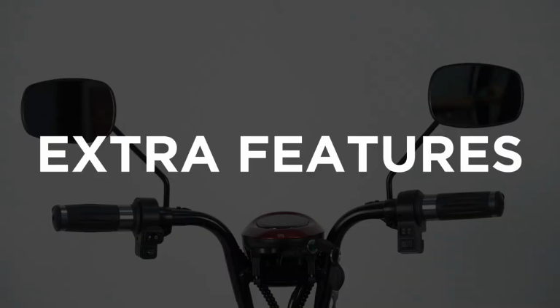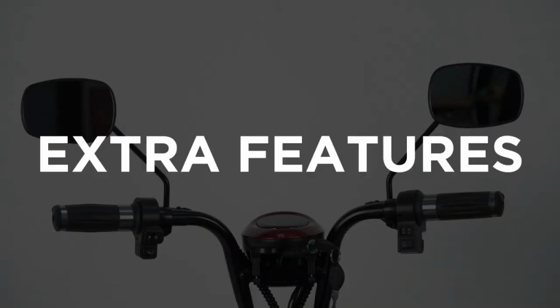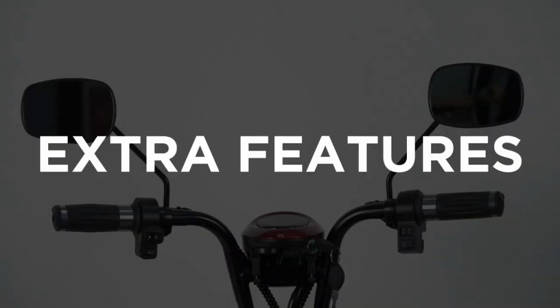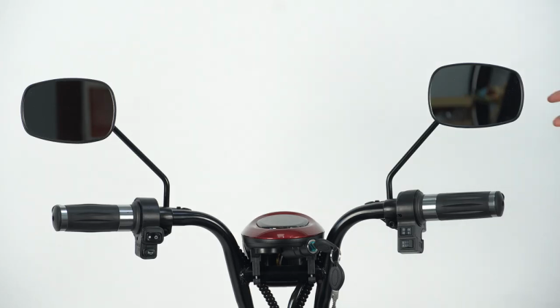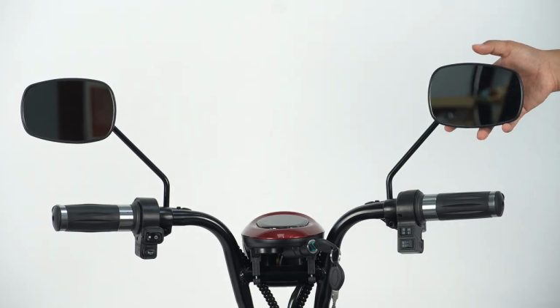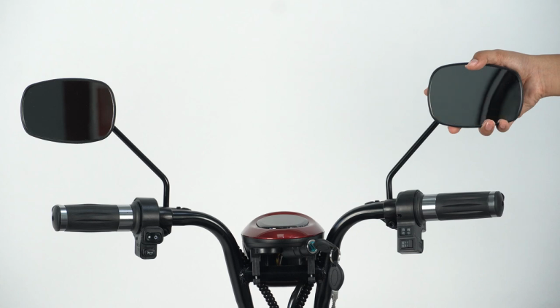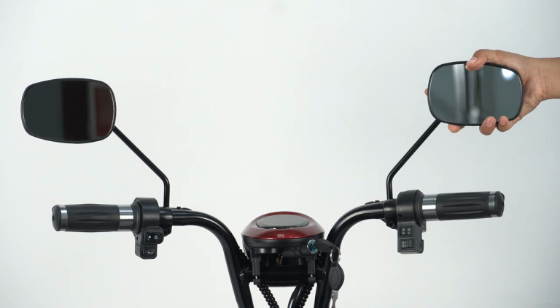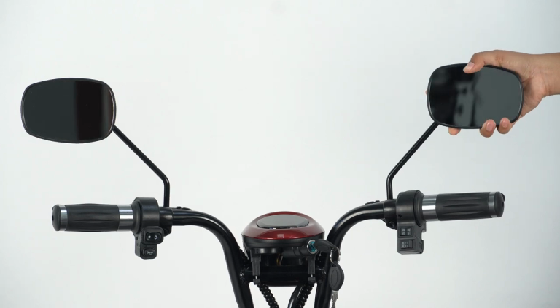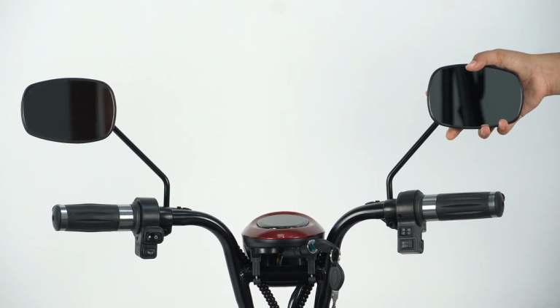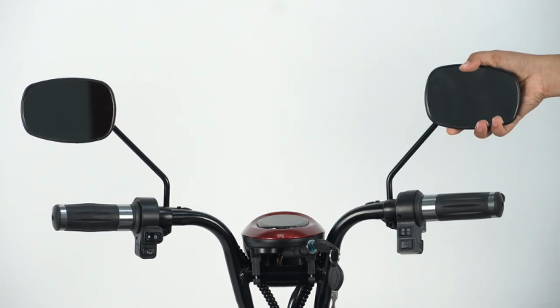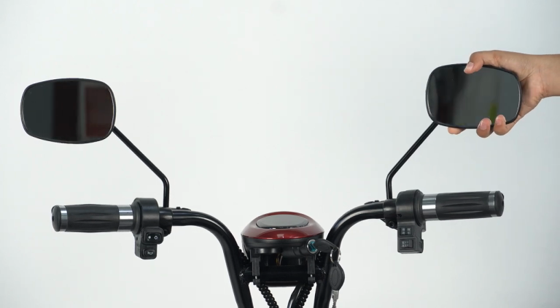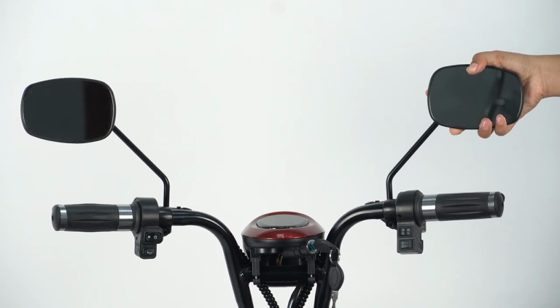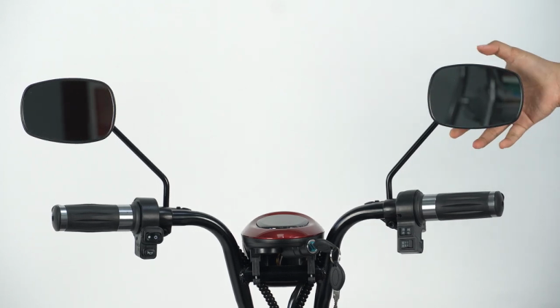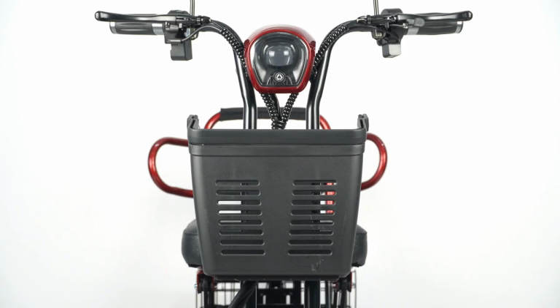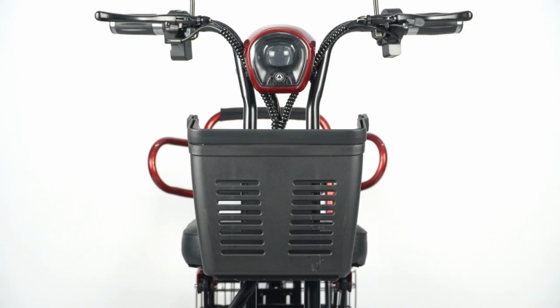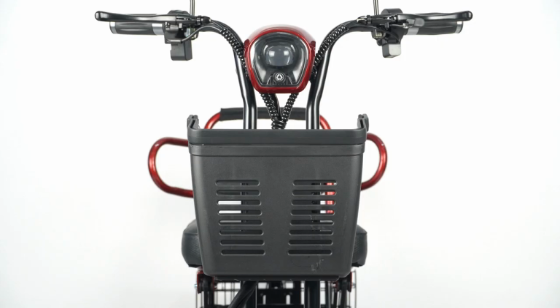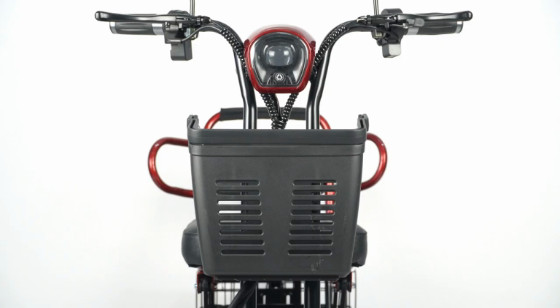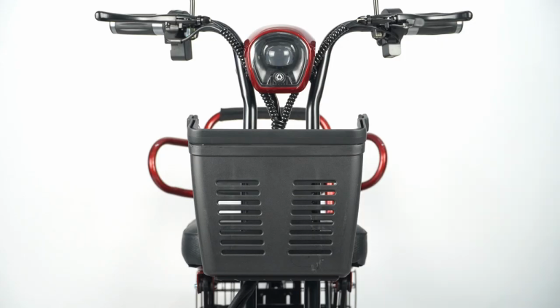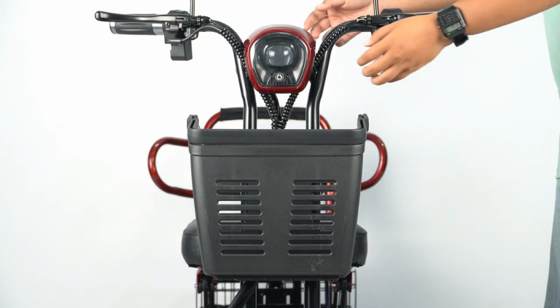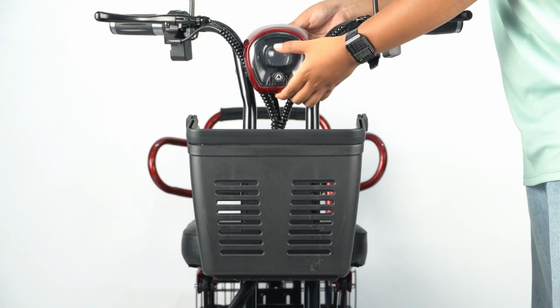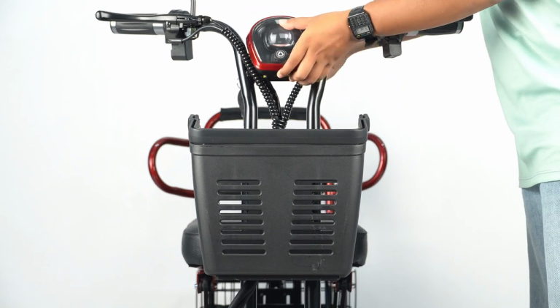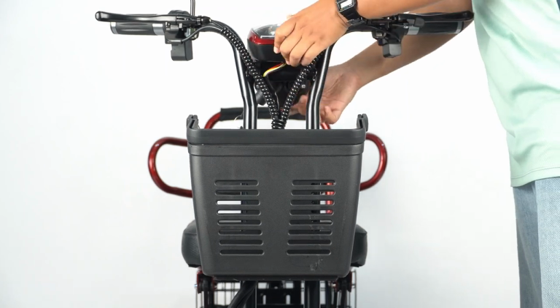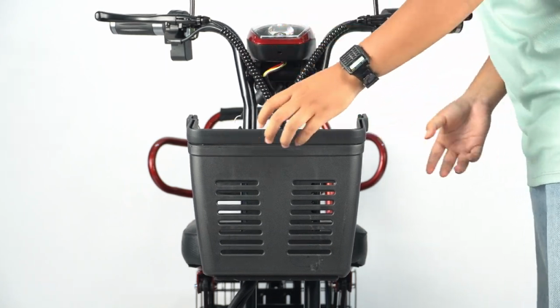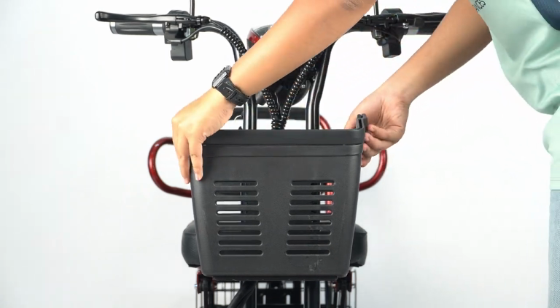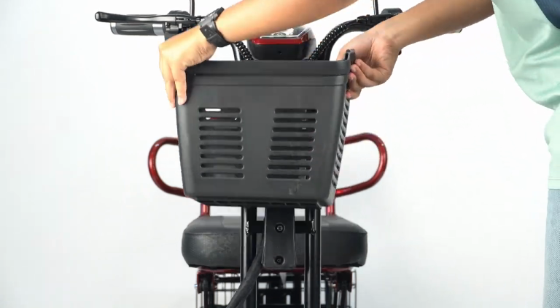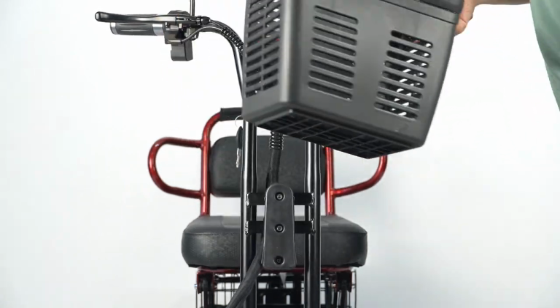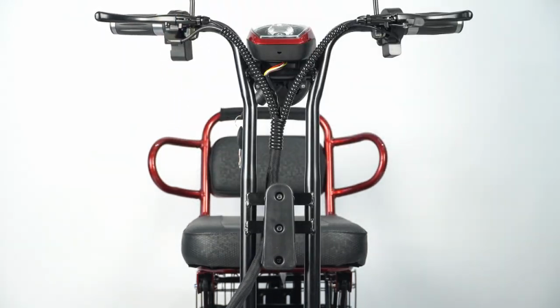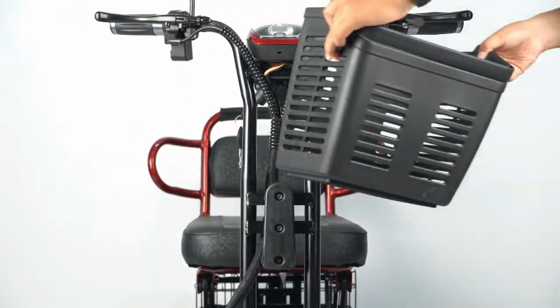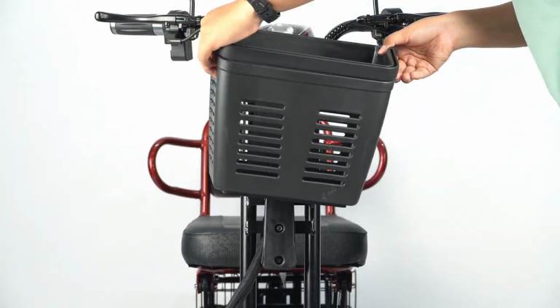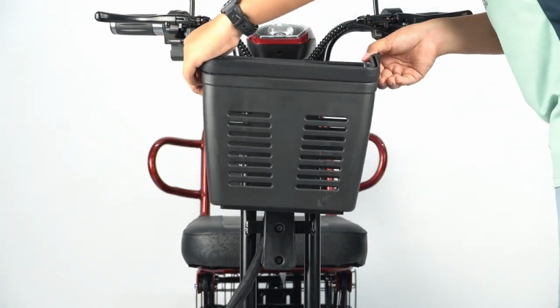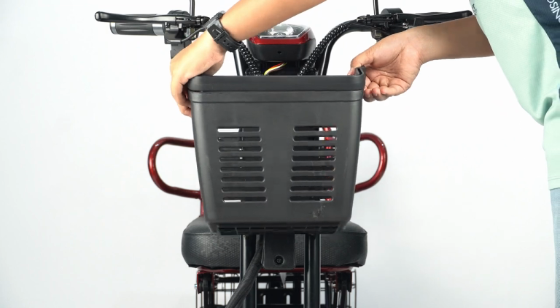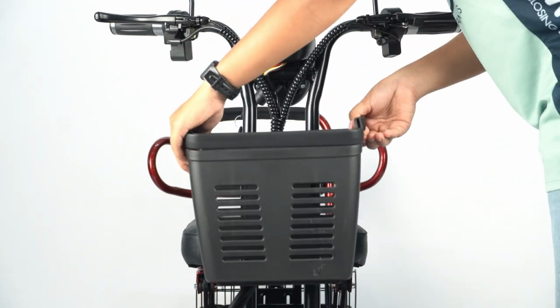Extra features: There are two side mirrors that can be adjusted. The front basket is removable. Lift the head up and pull the basket upwards to remove. Attach the basket and push the head down to reattach.